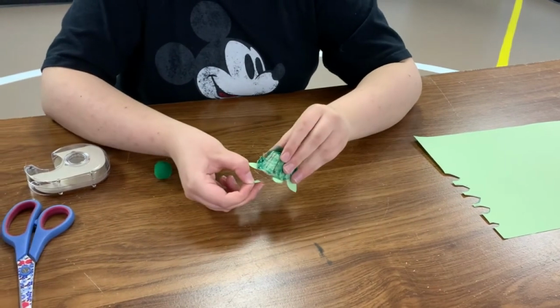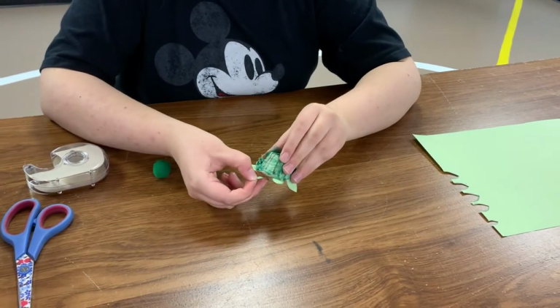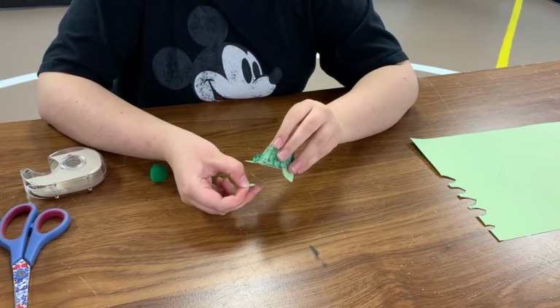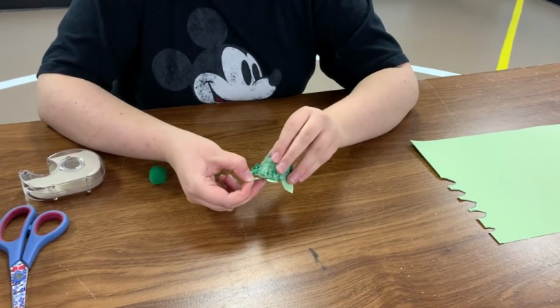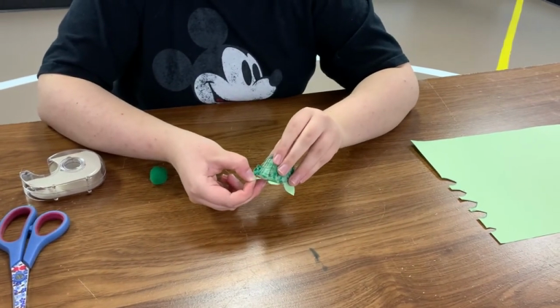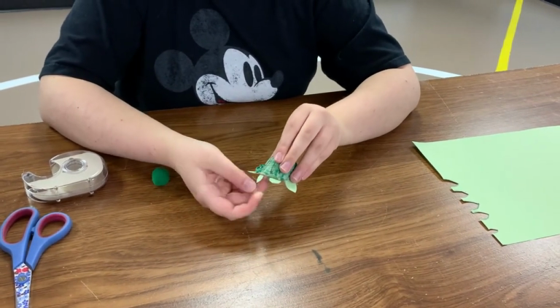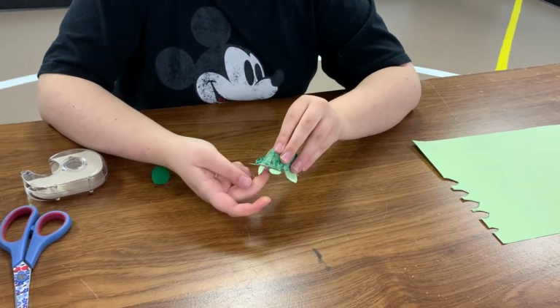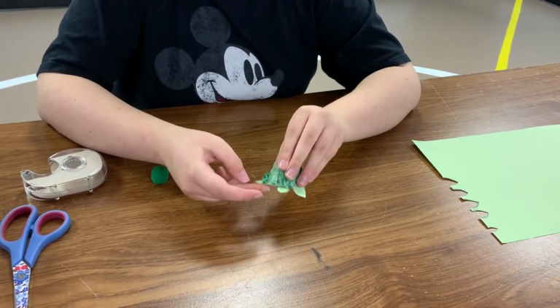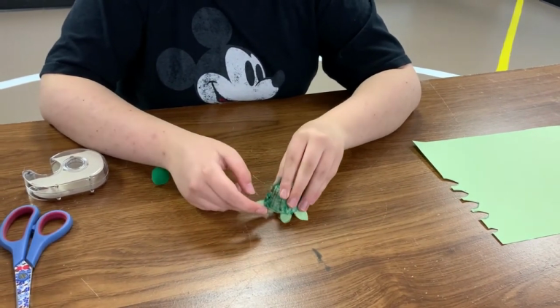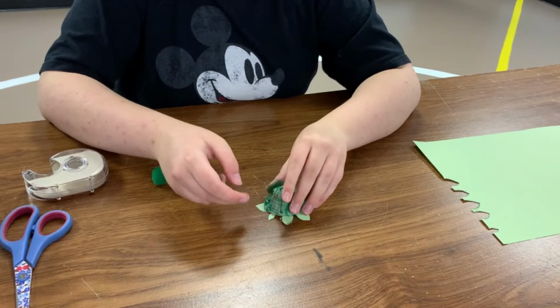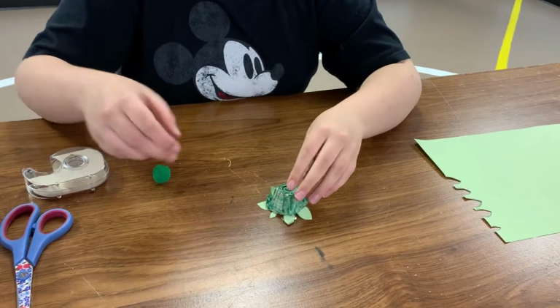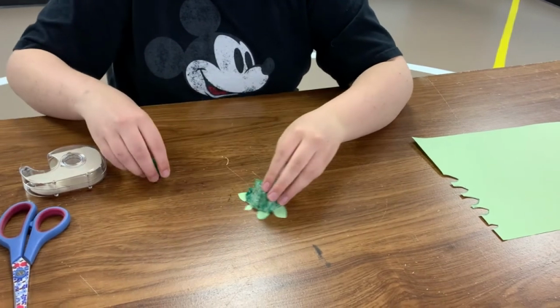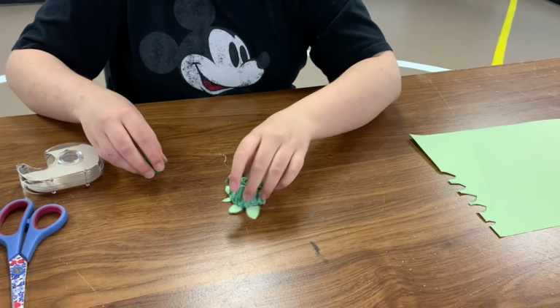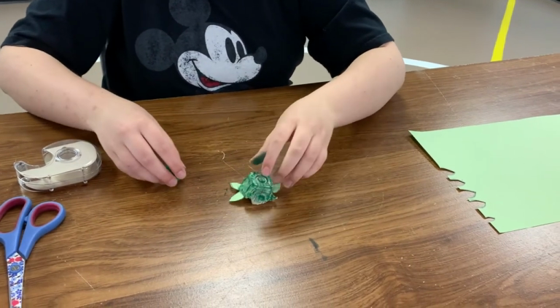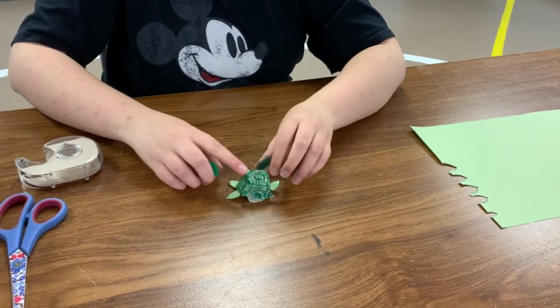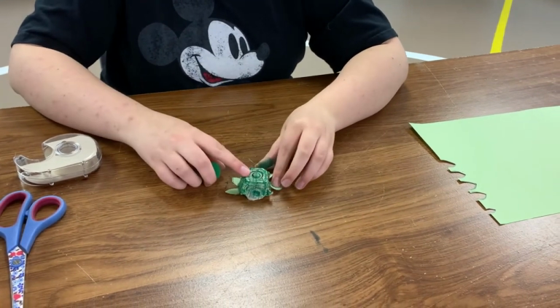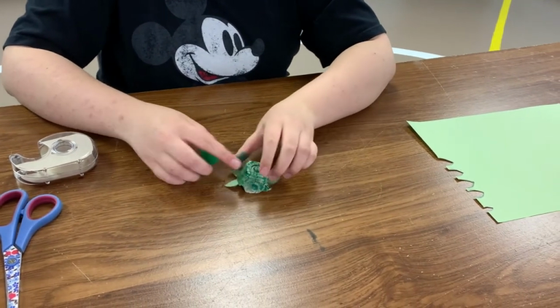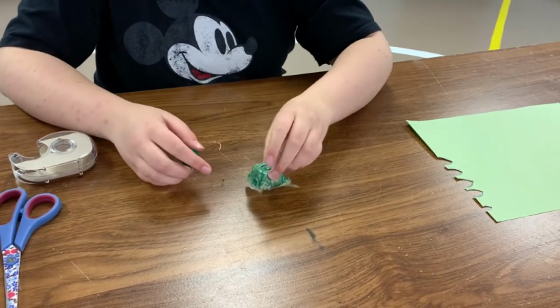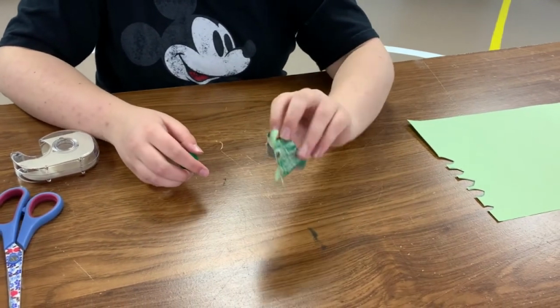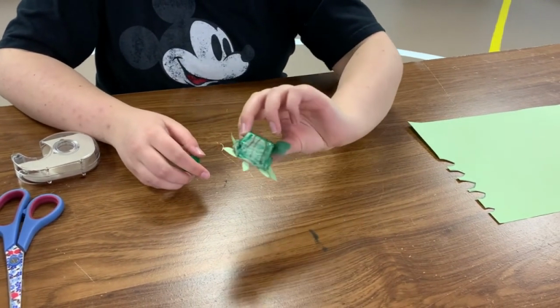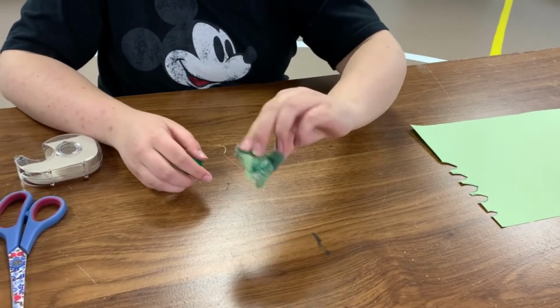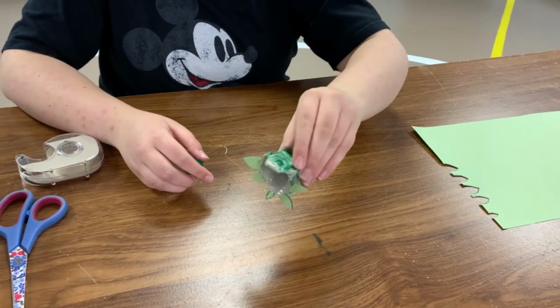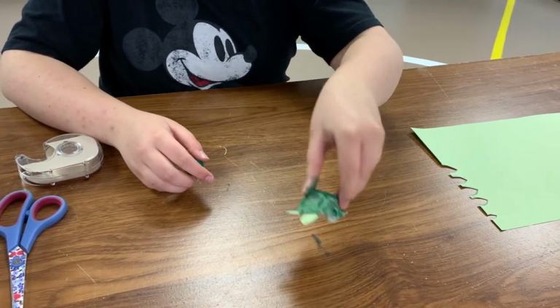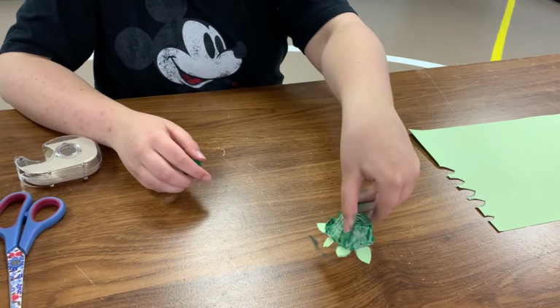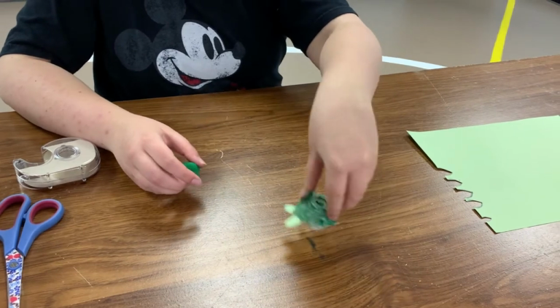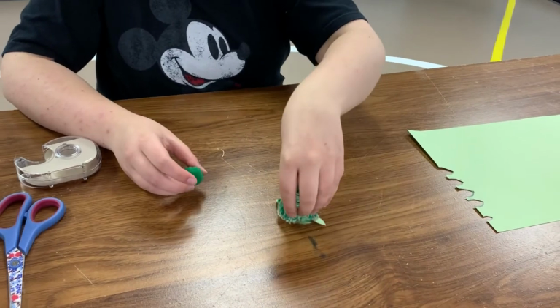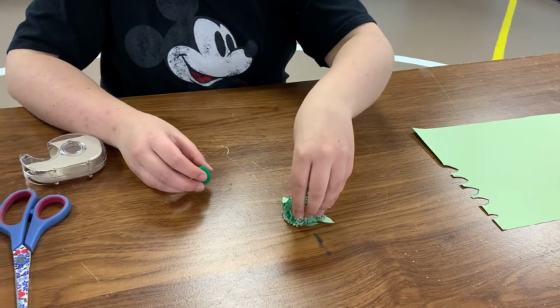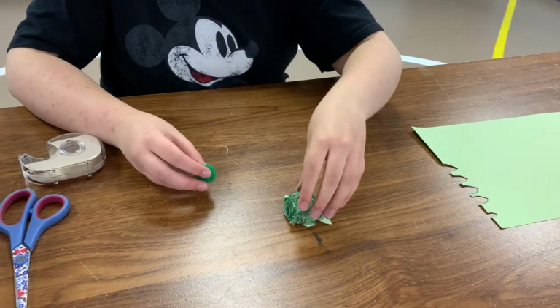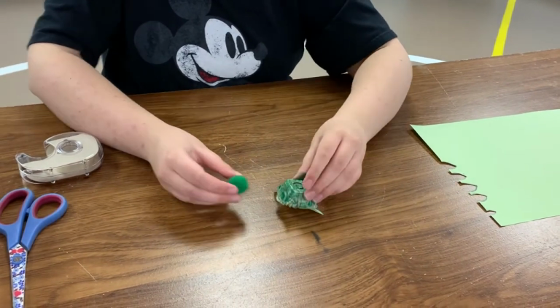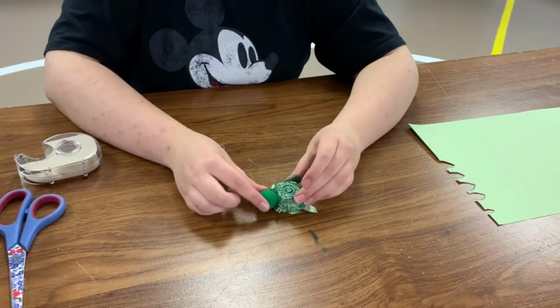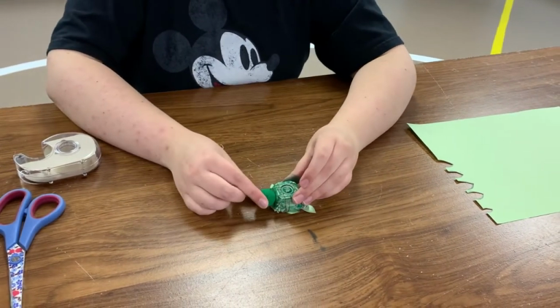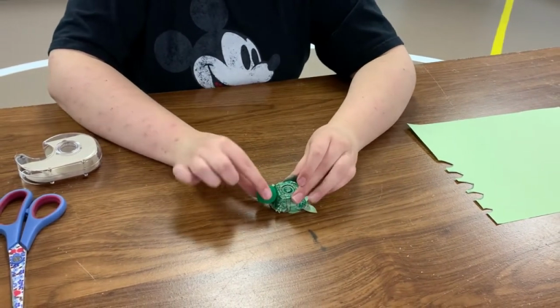Stick his tail right on. Now this is the tricky part — we've got all of our fins on and our tail. Now our turtle needs to have his little head on.